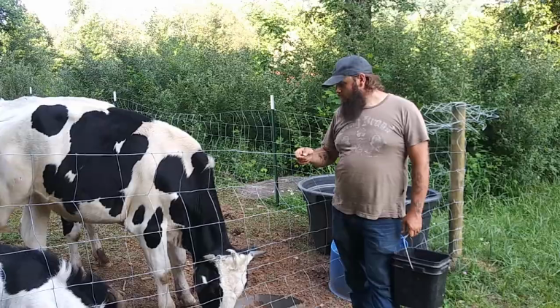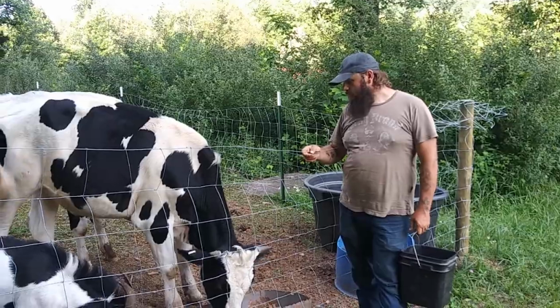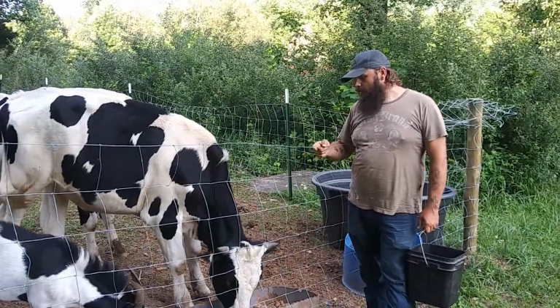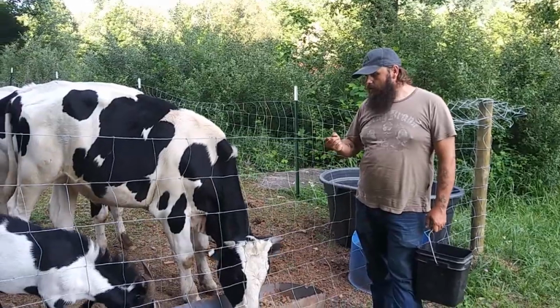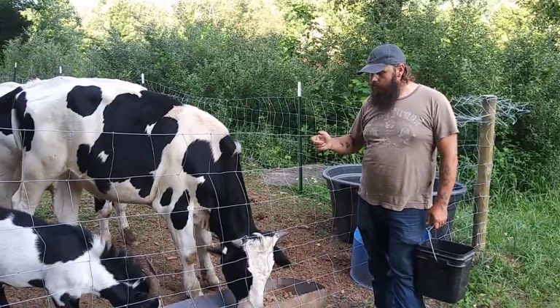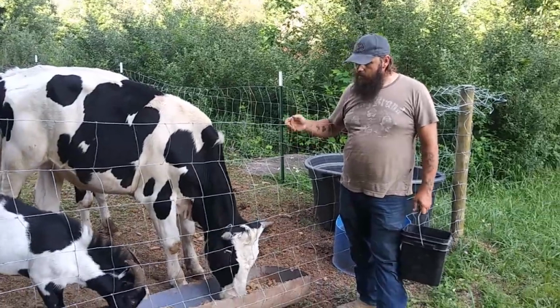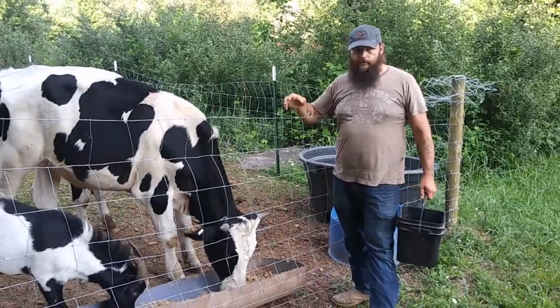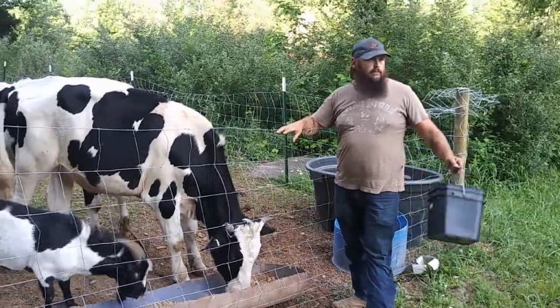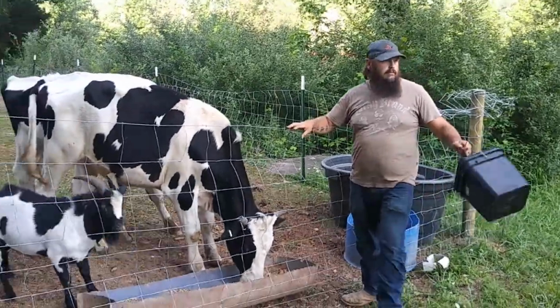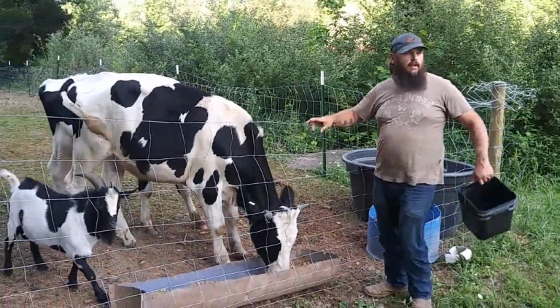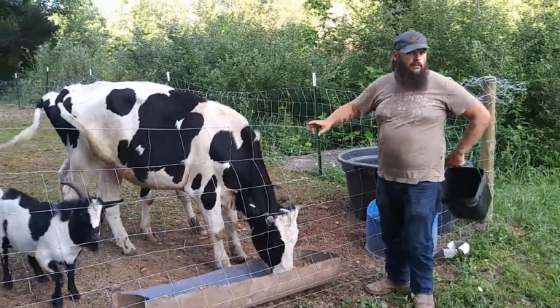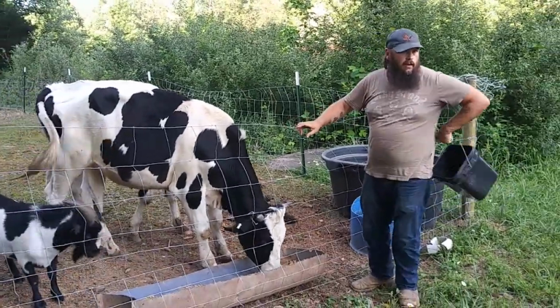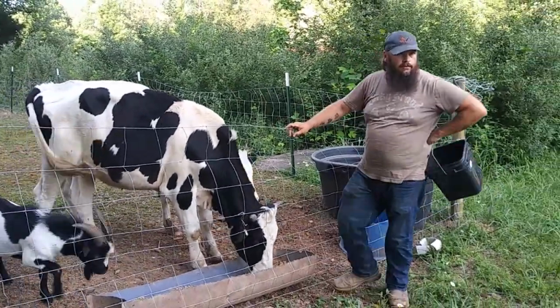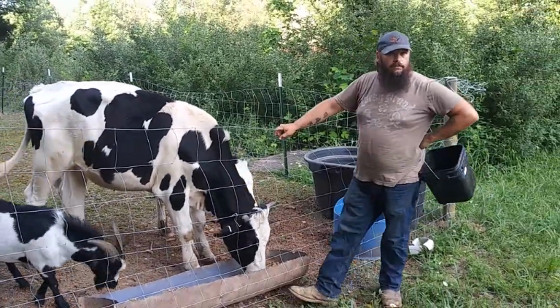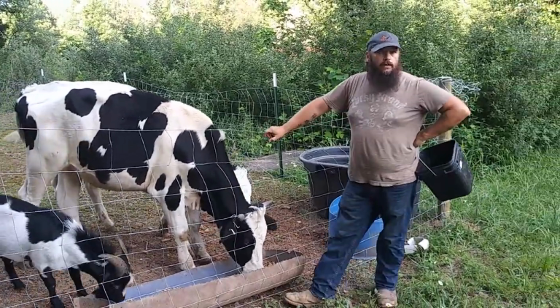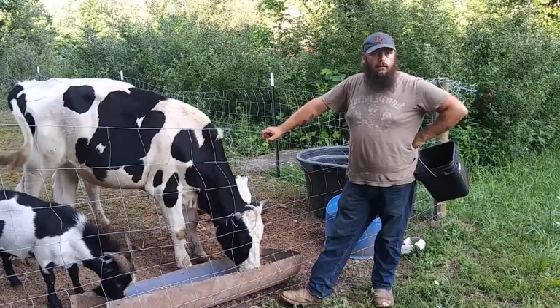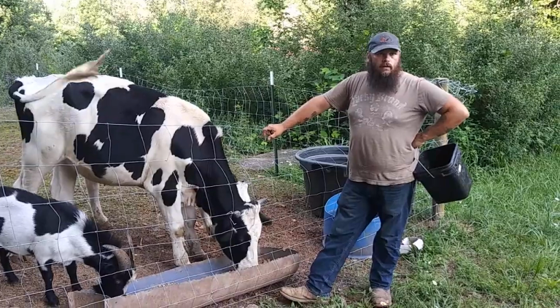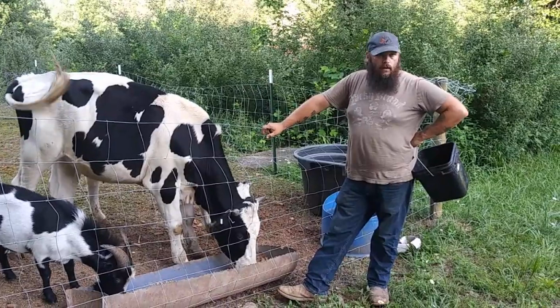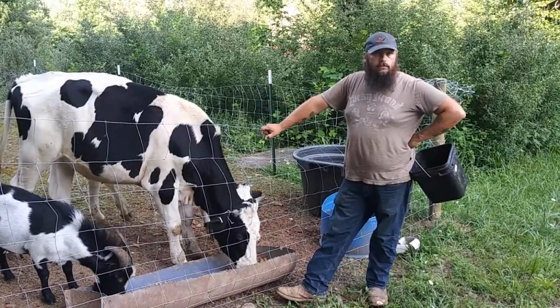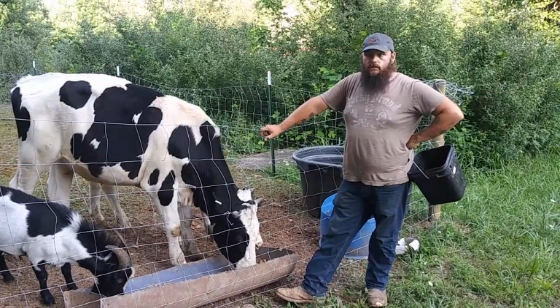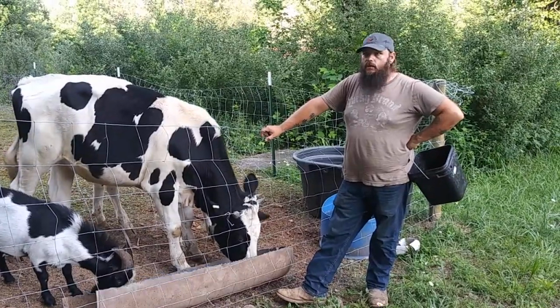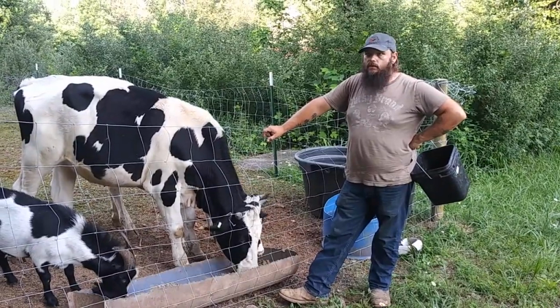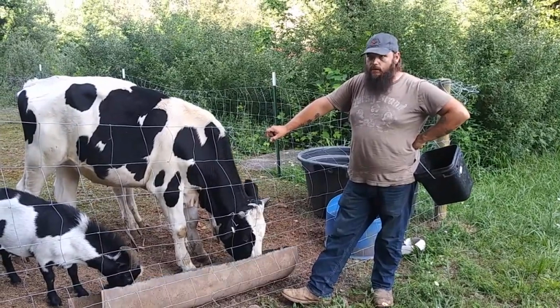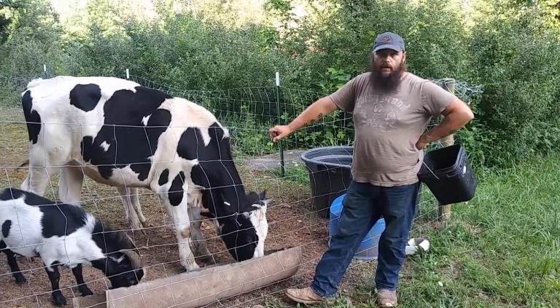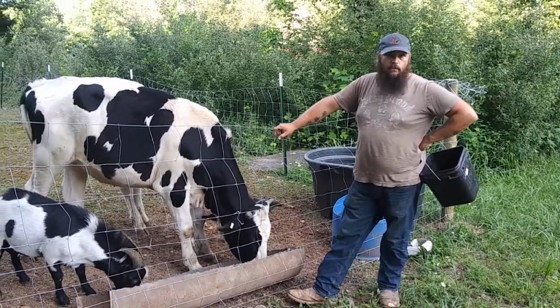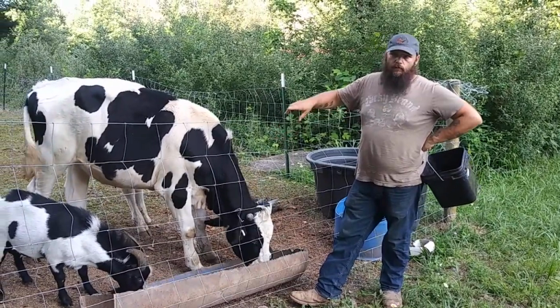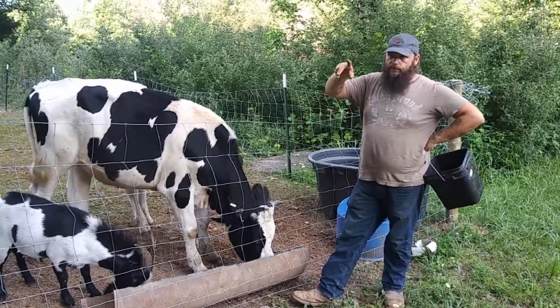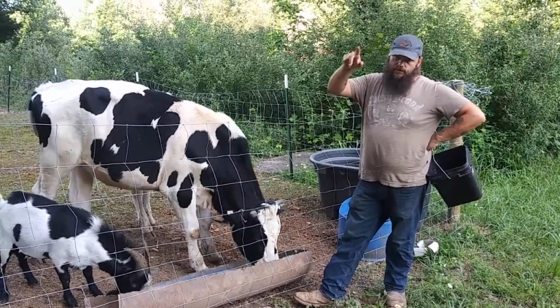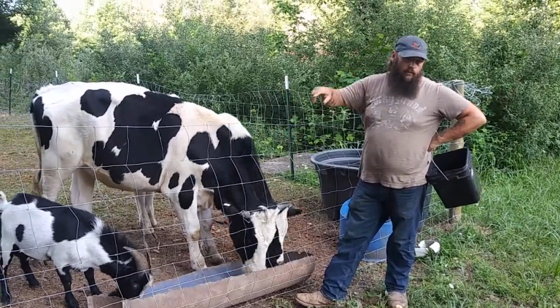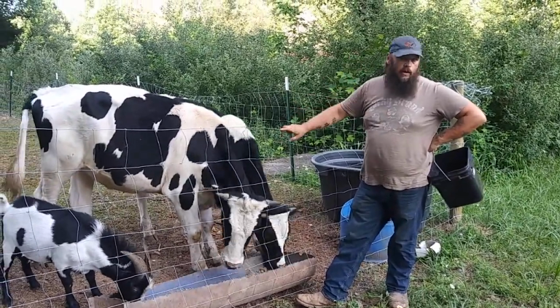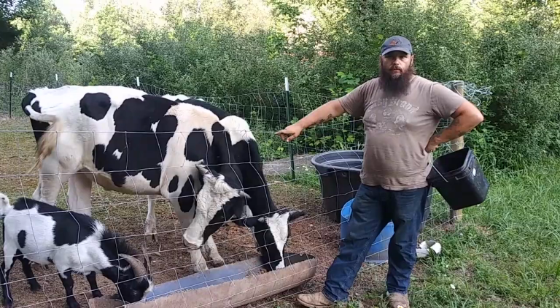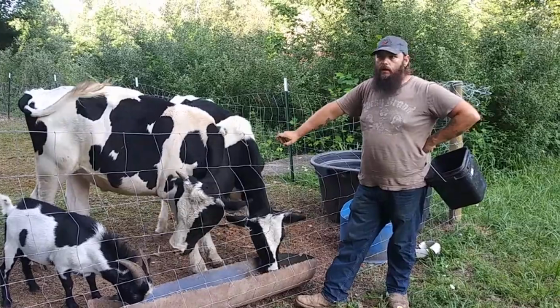Just got done feeding most of the animals. We've got all the chickens fed and the goats and rabbits. We've got a rabbitry — we'll show you that a little bit later.